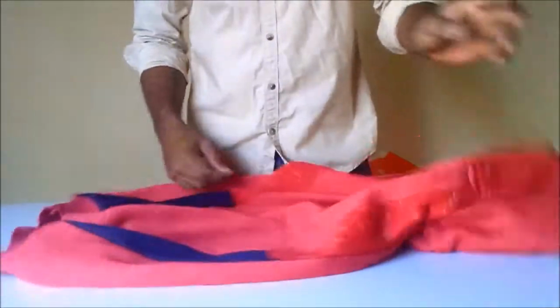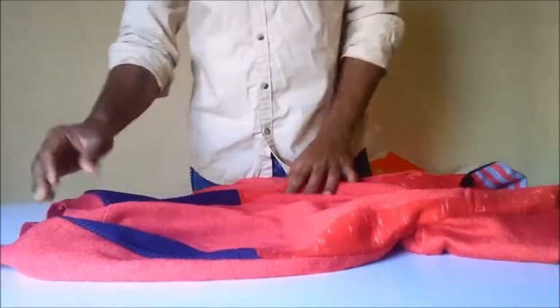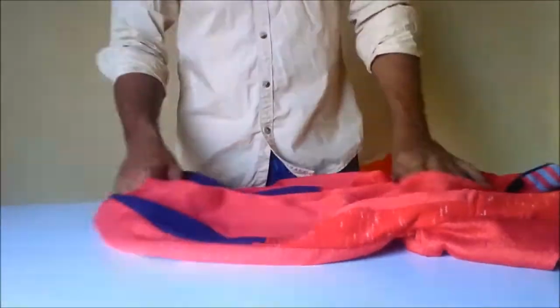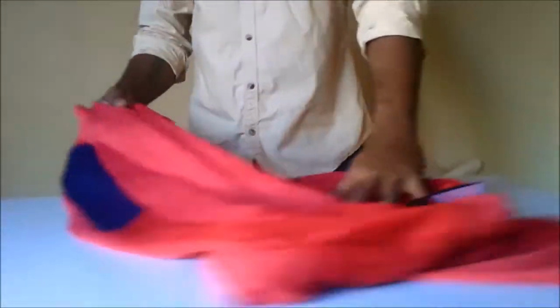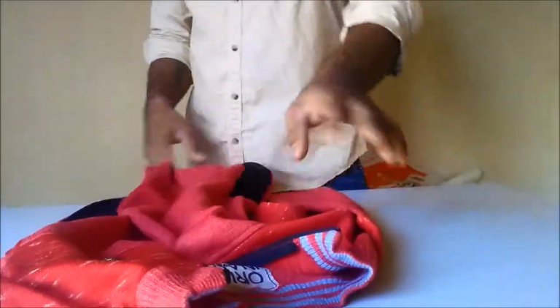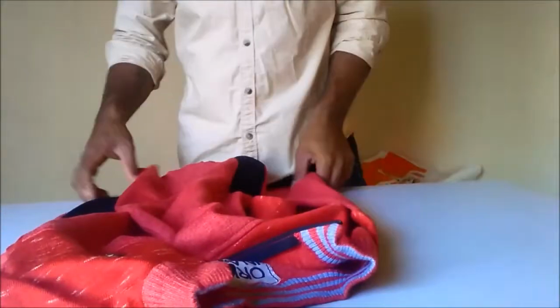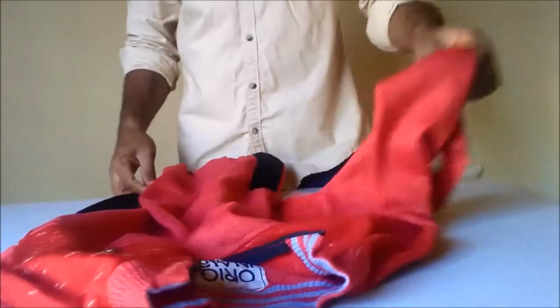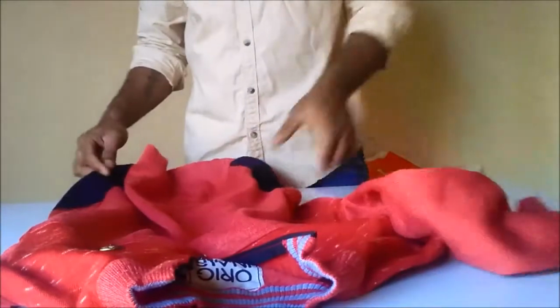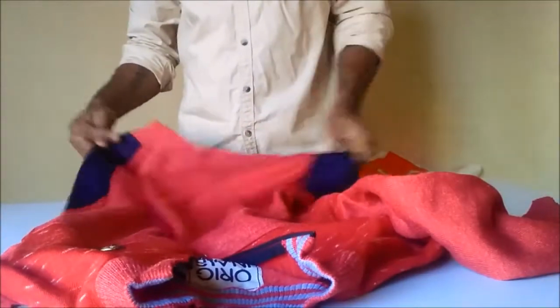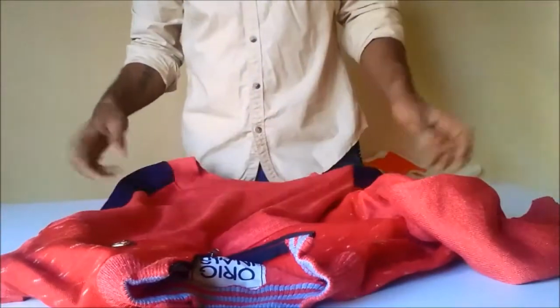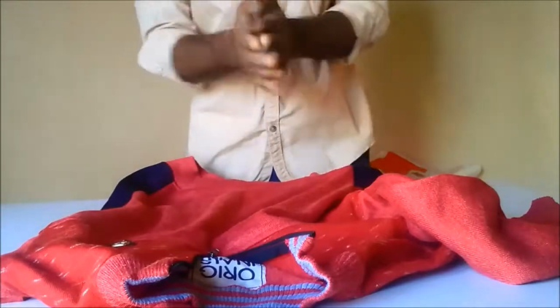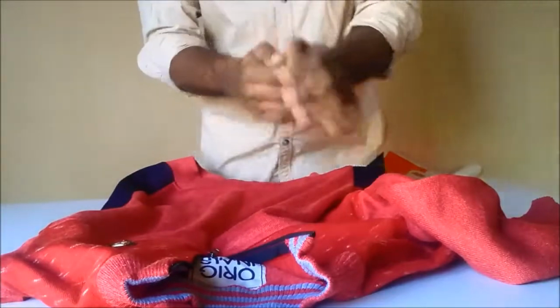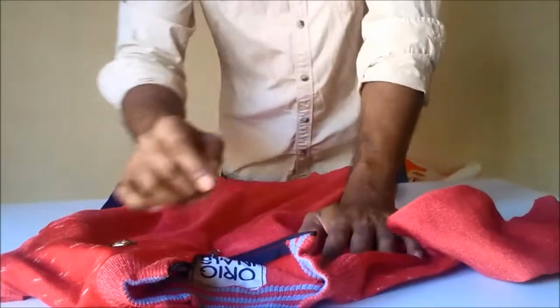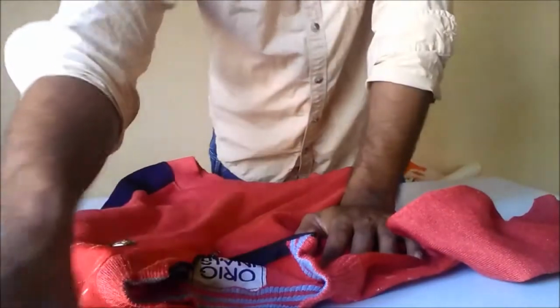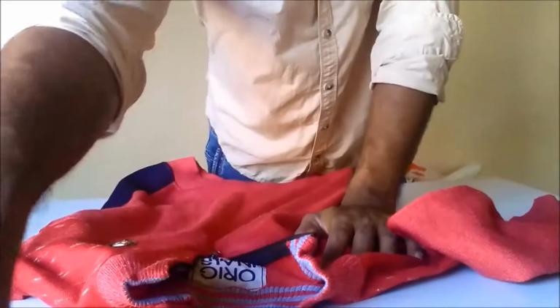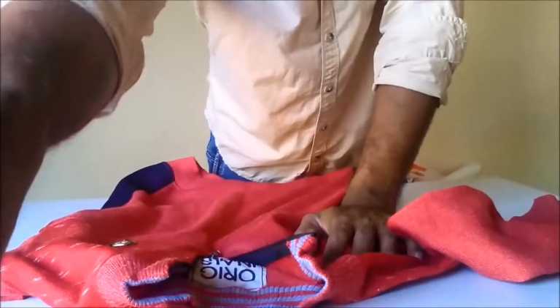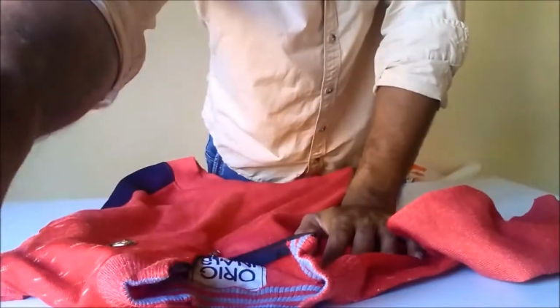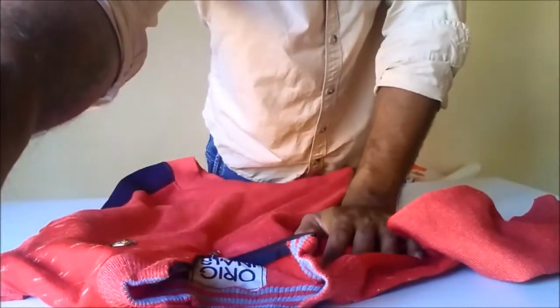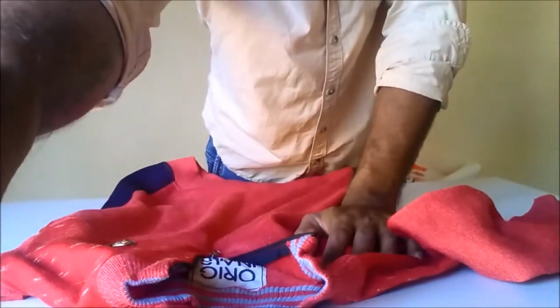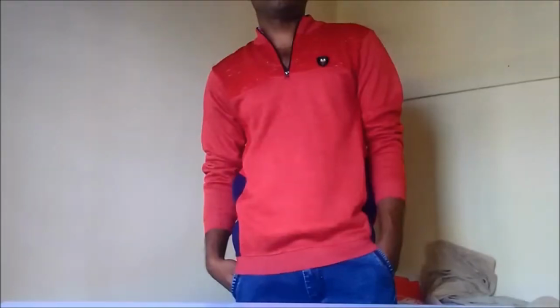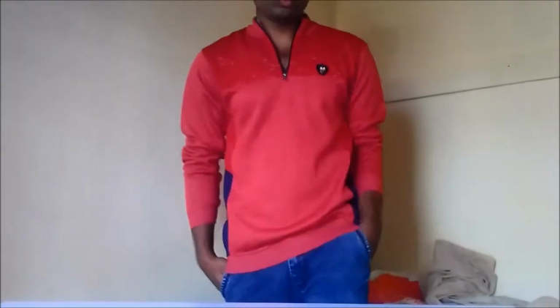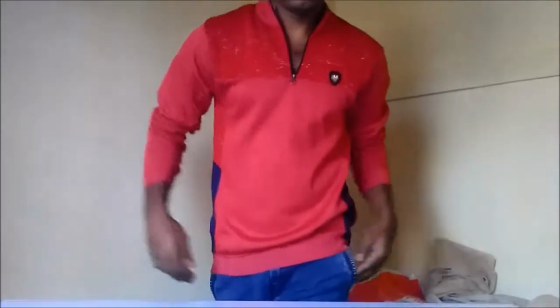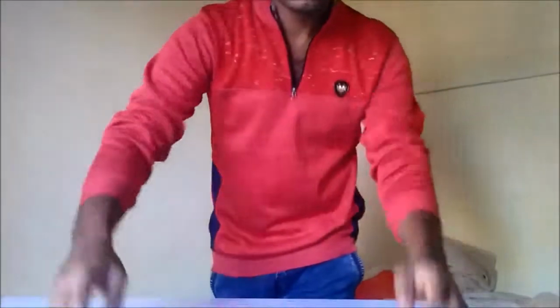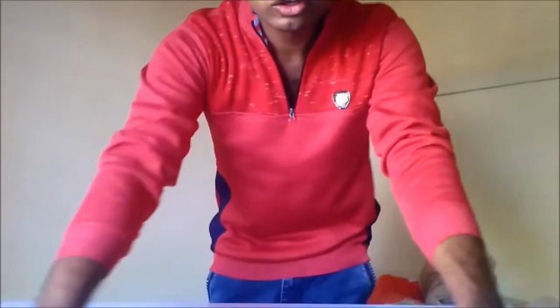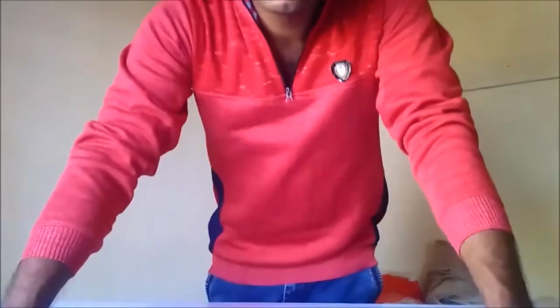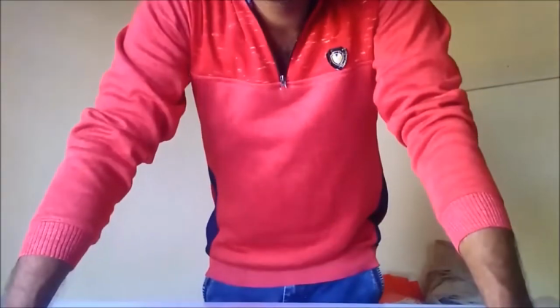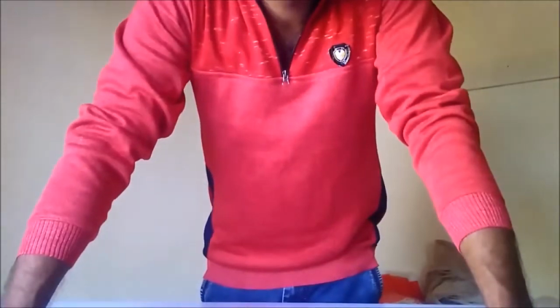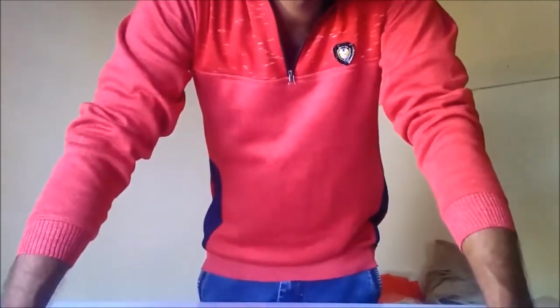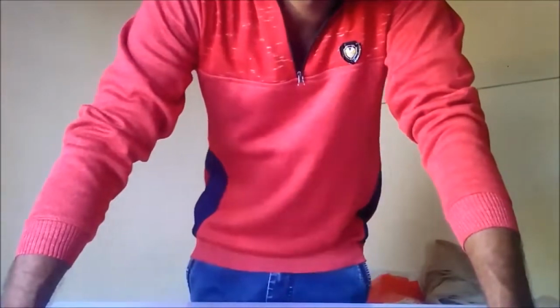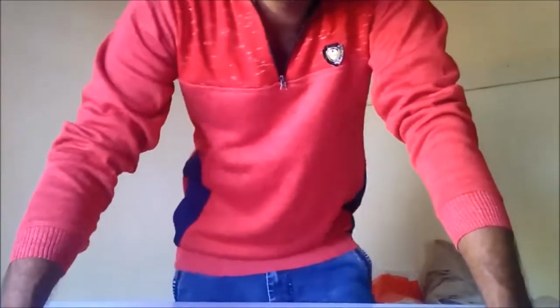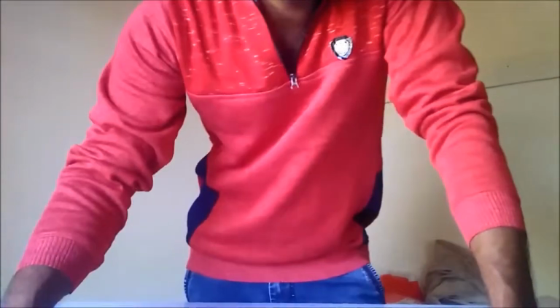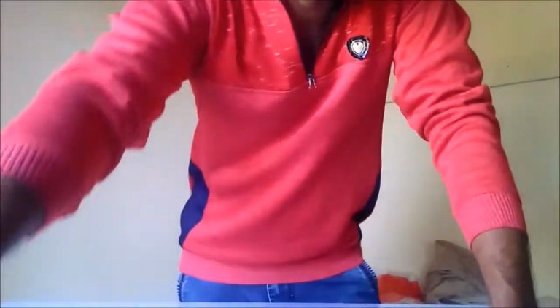Let's wear and see how it looks. It looks nice, right? Of course it looks nice.